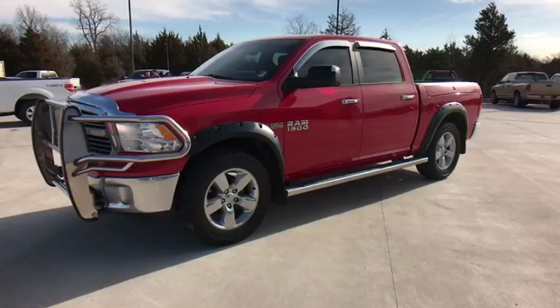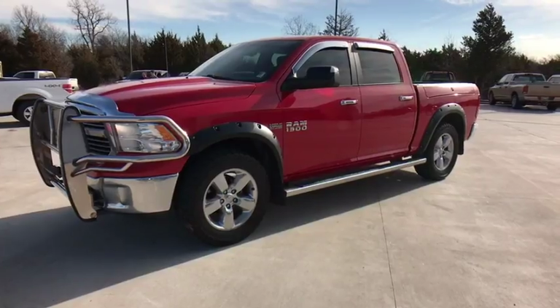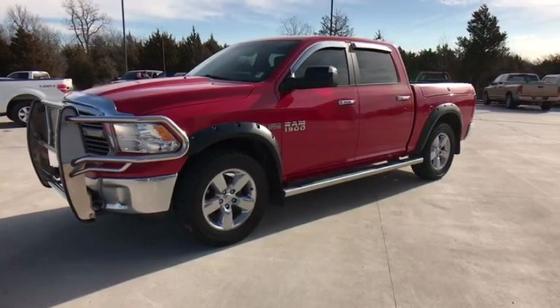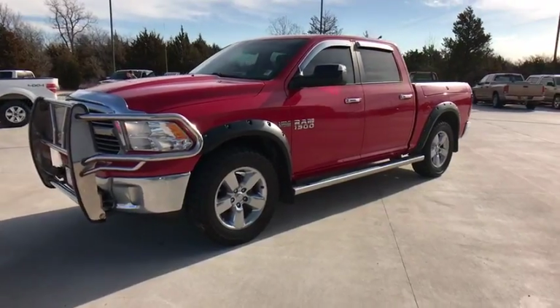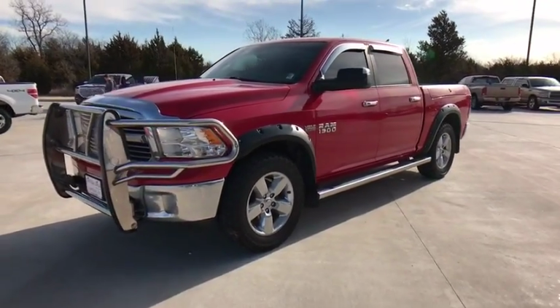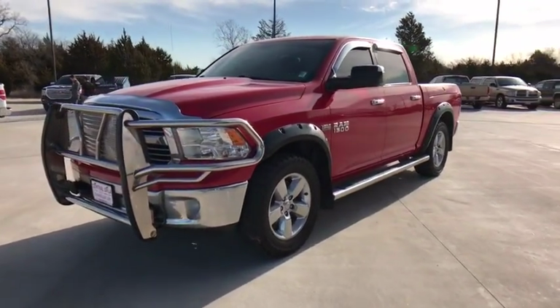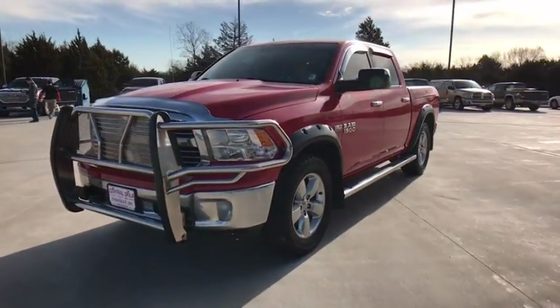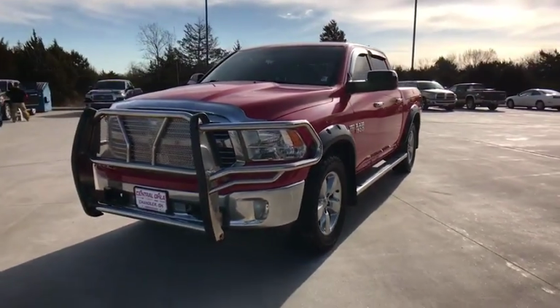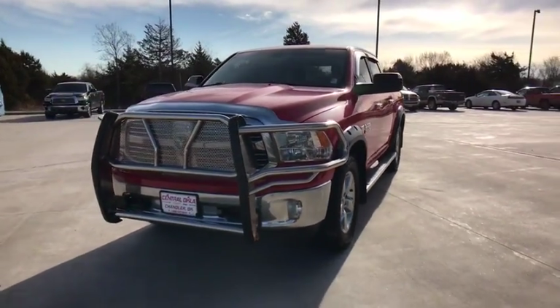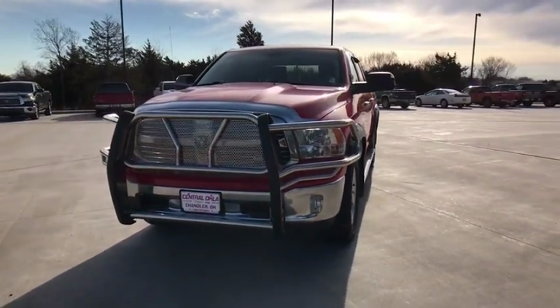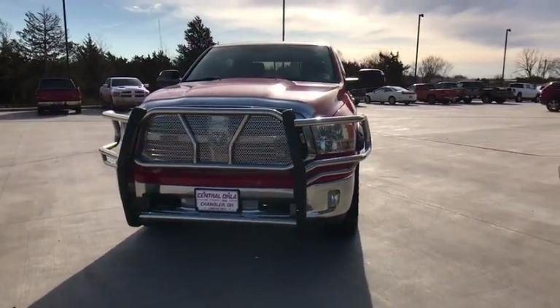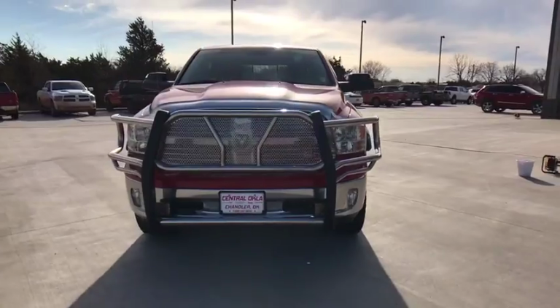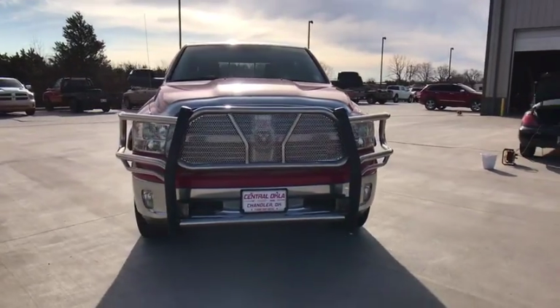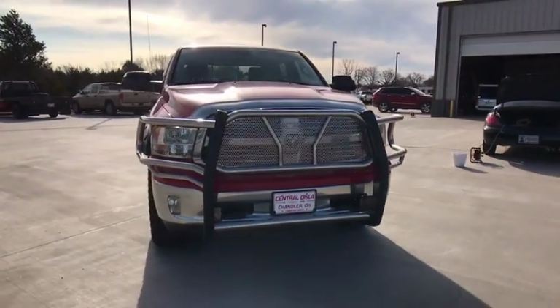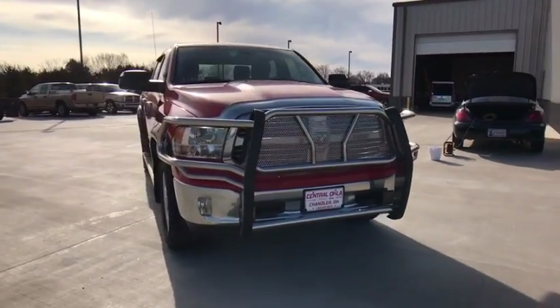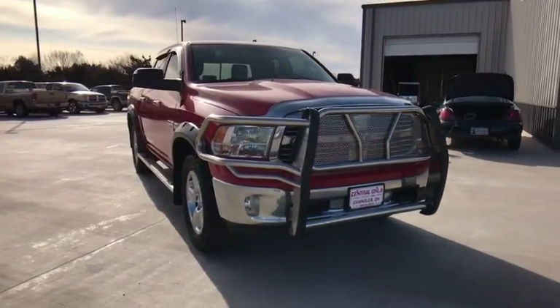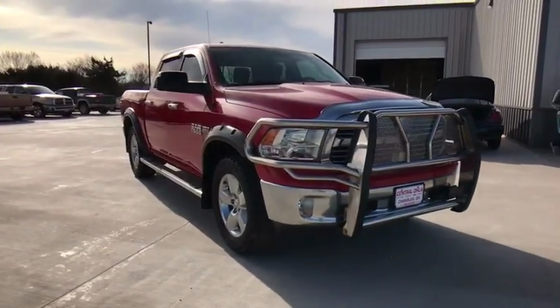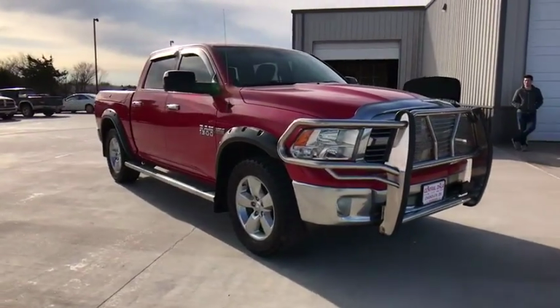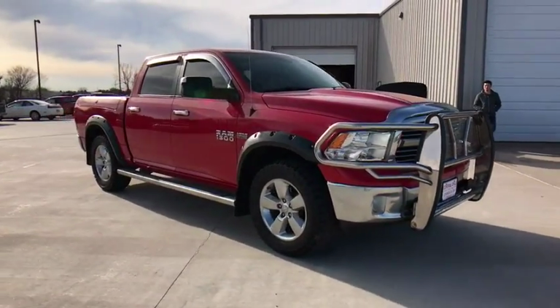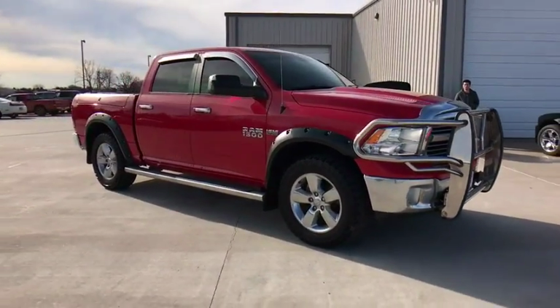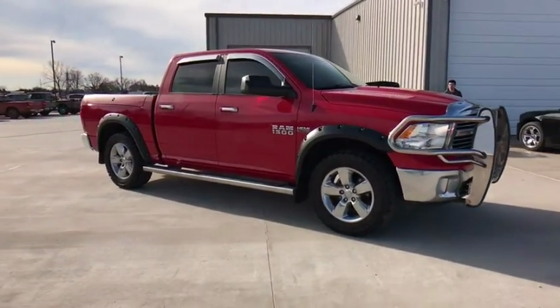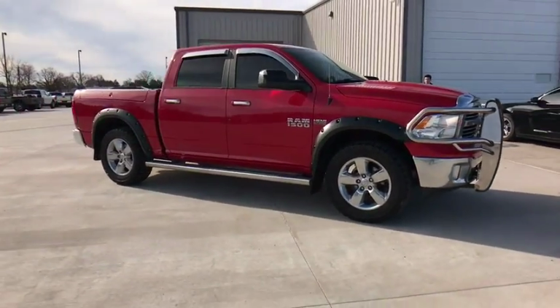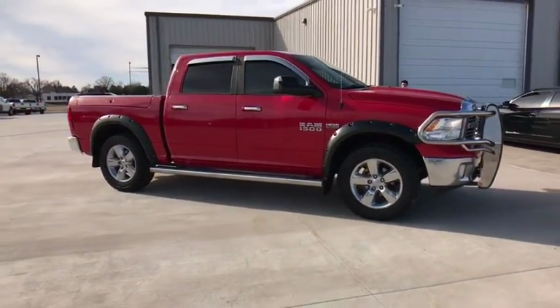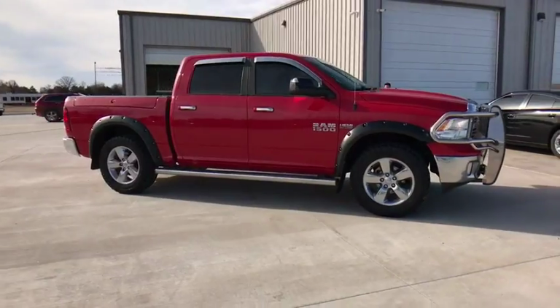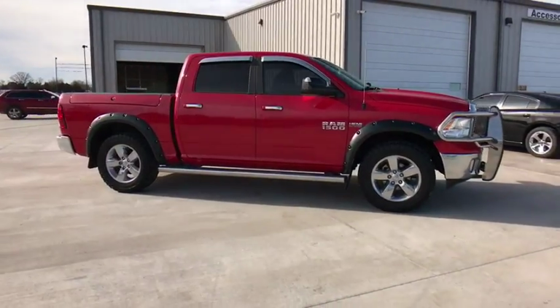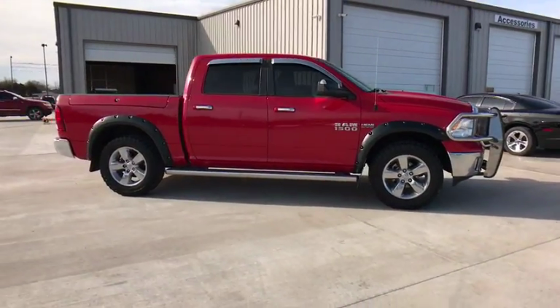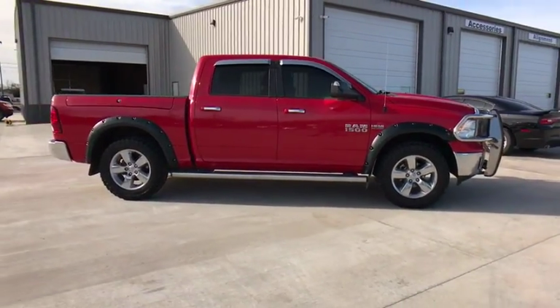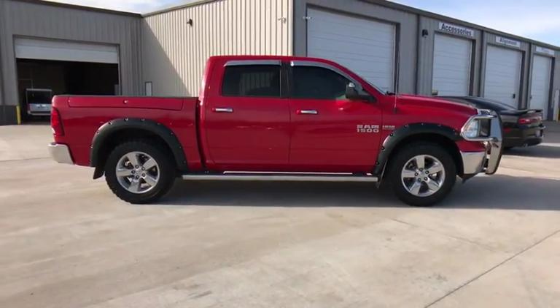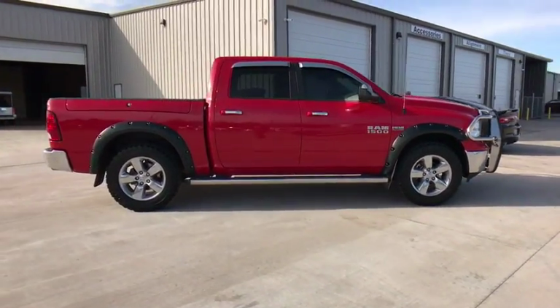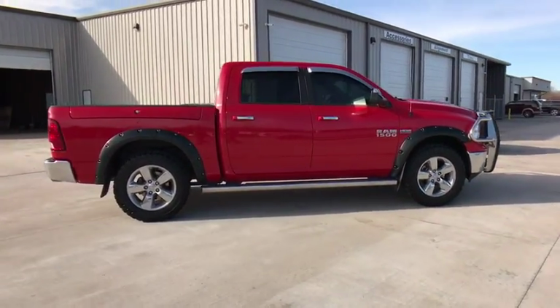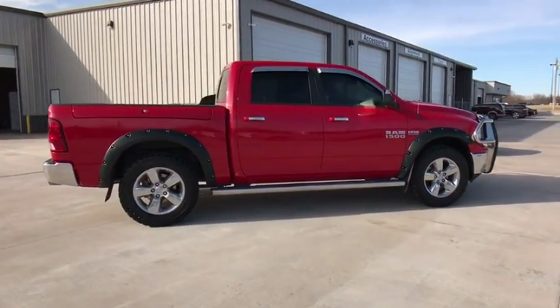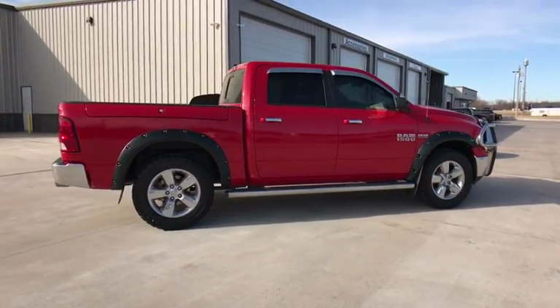The 2014 Ram 1500. When the Dodge Ram 1500 went against the Chevrolet Silverado, Ford F-150, and Toyota Tundra — which are all excellent trucks in their own right — the Ram took home the prize for its well-rounded strengths.